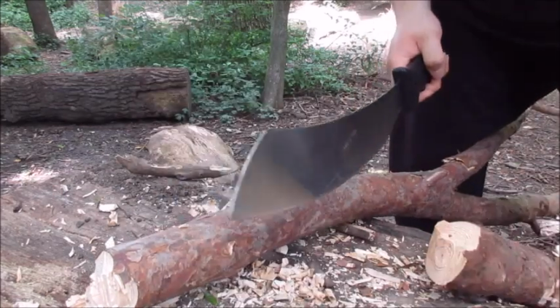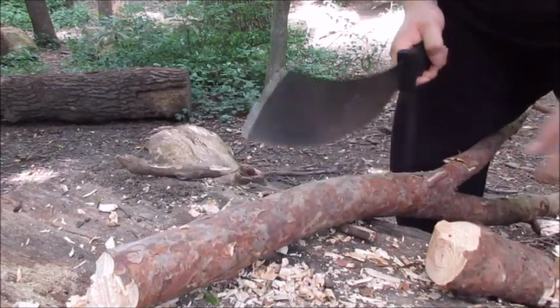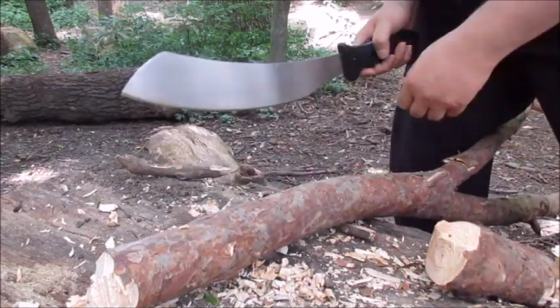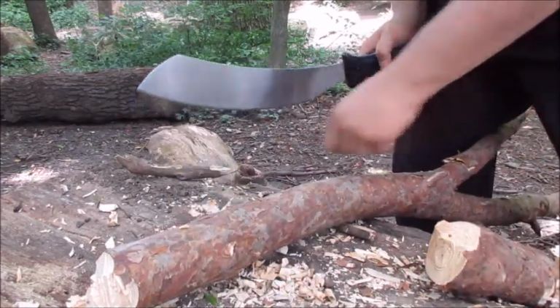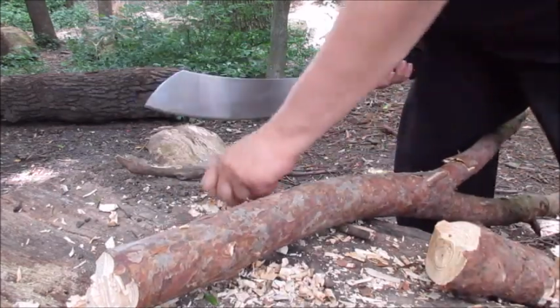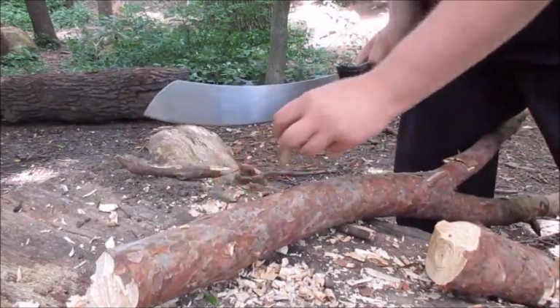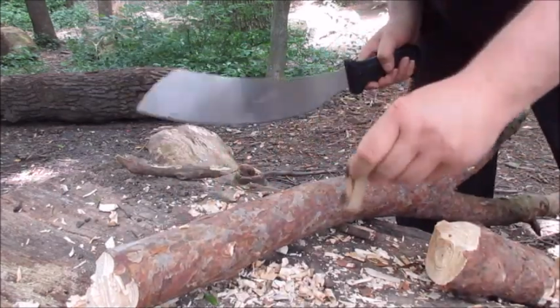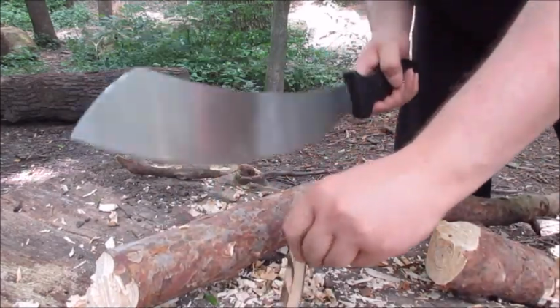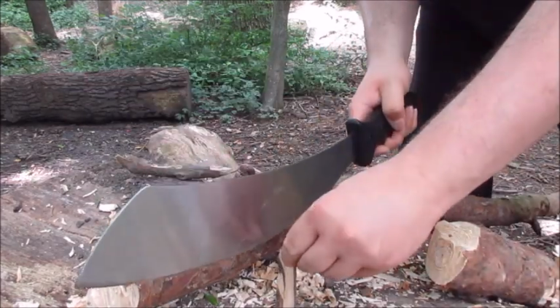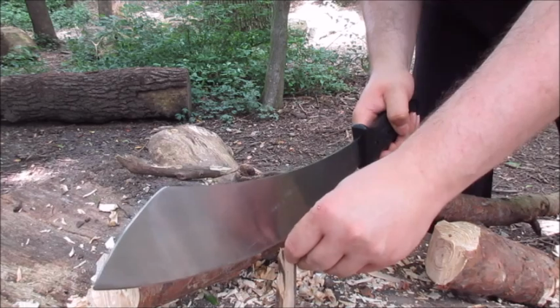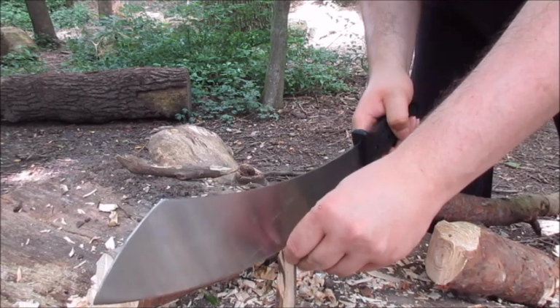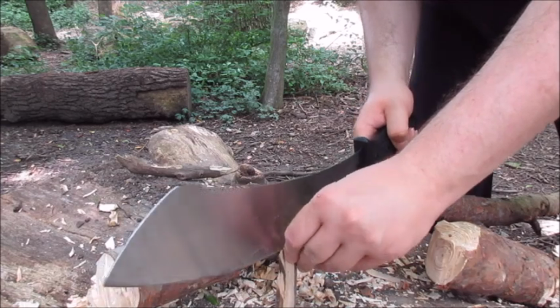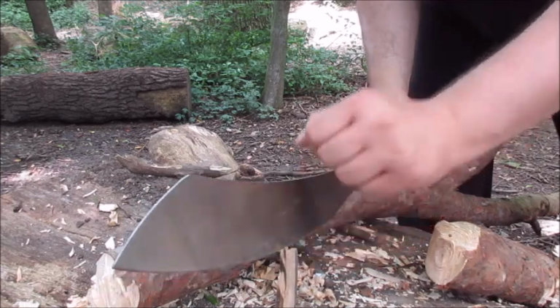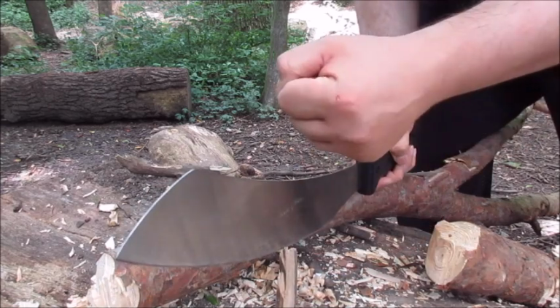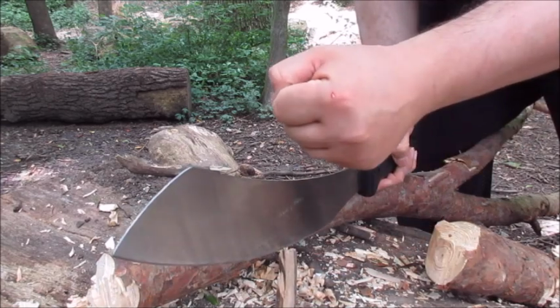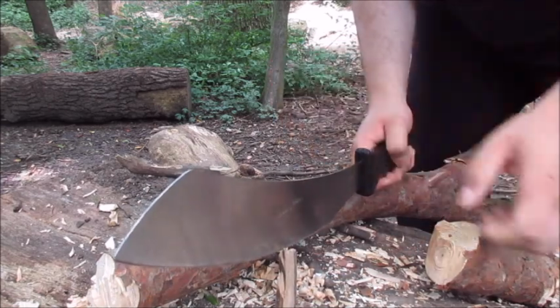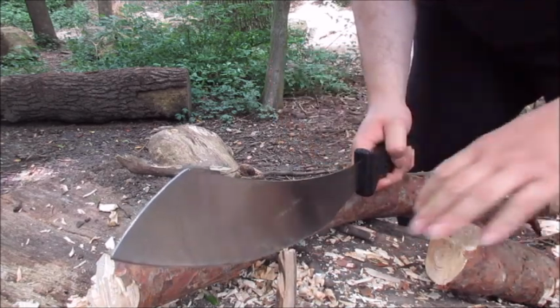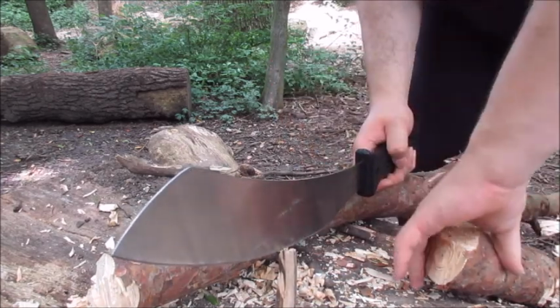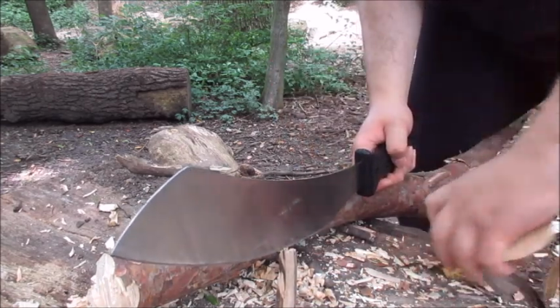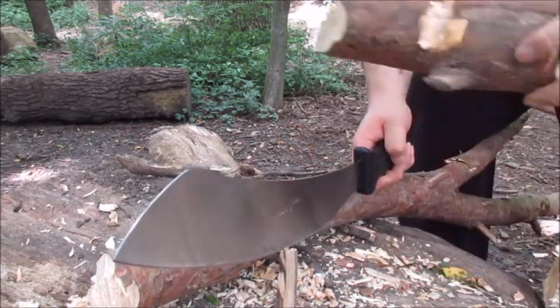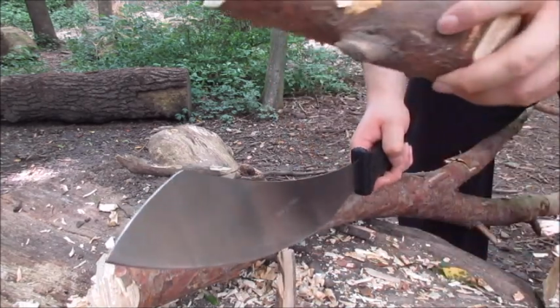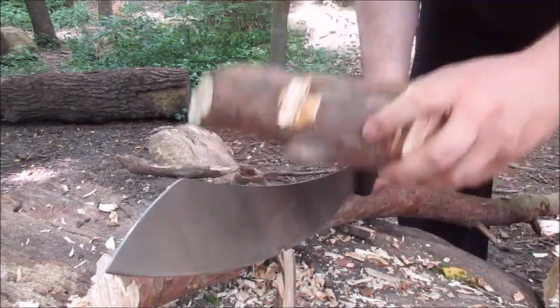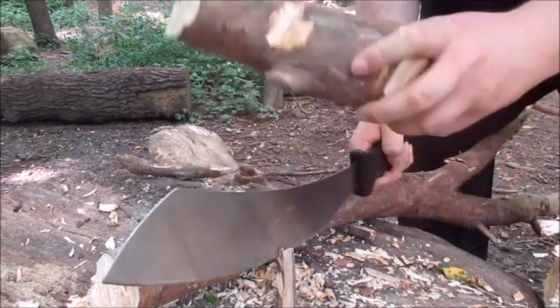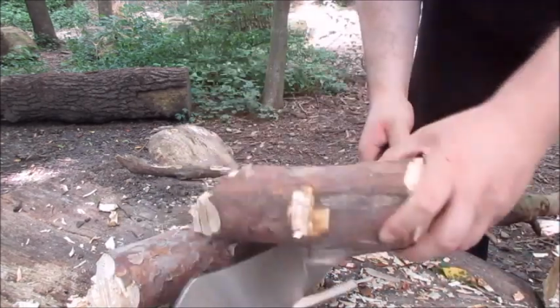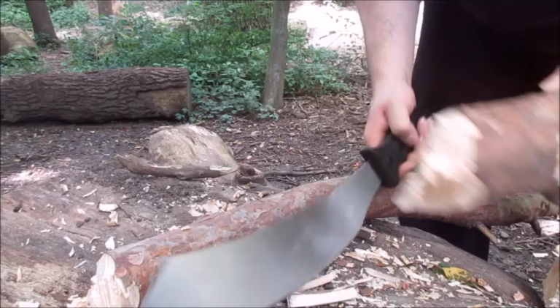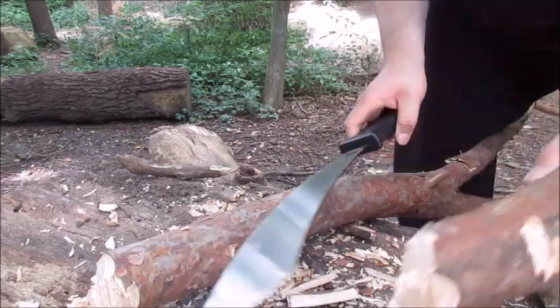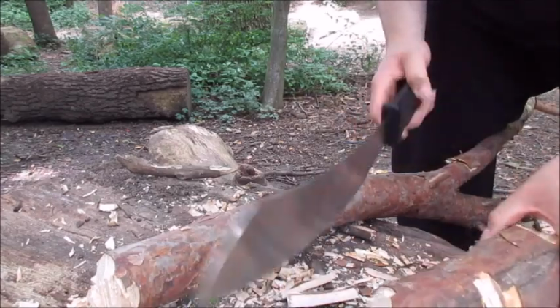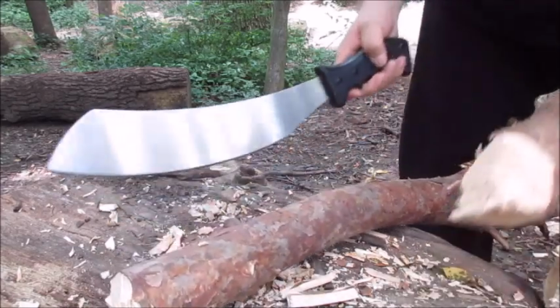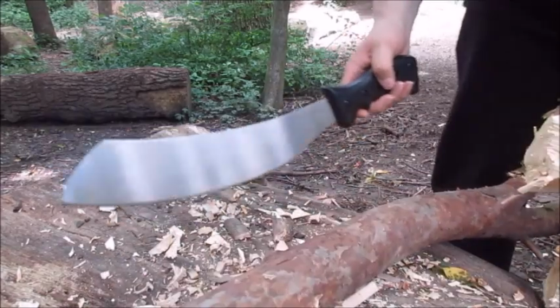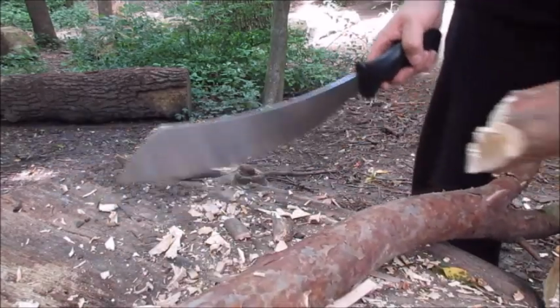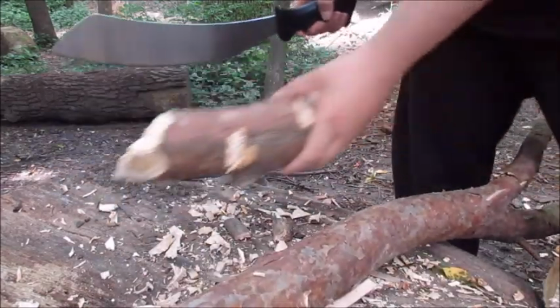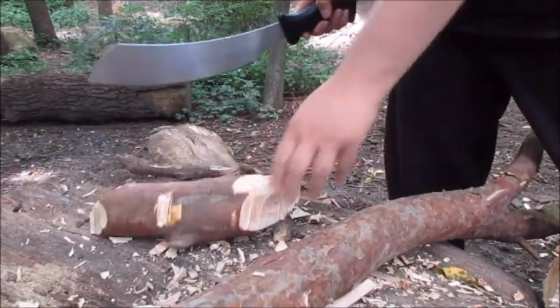And yeah, you can always baton with it. Here, just a piece of wood hit me — that's why you have eye protection.